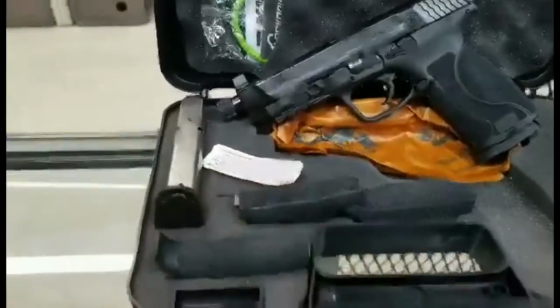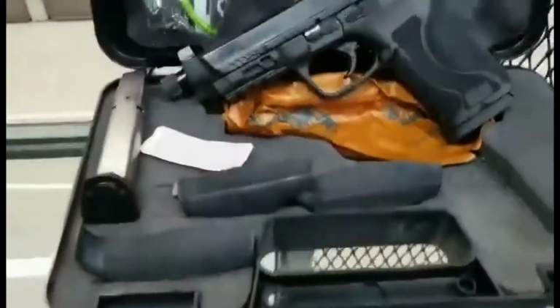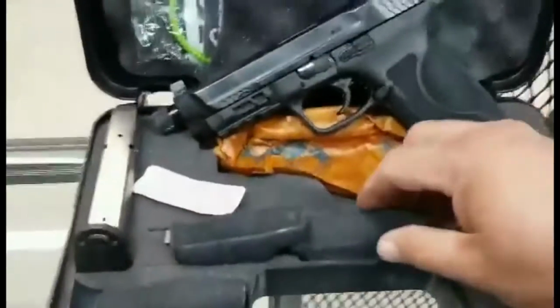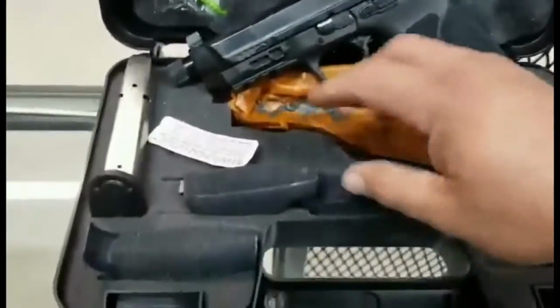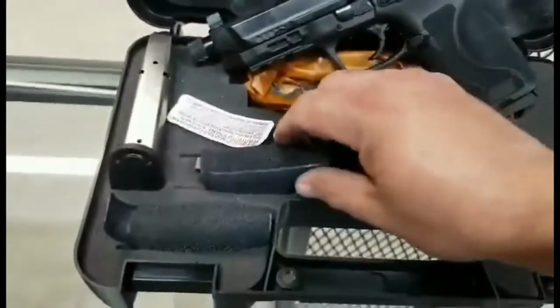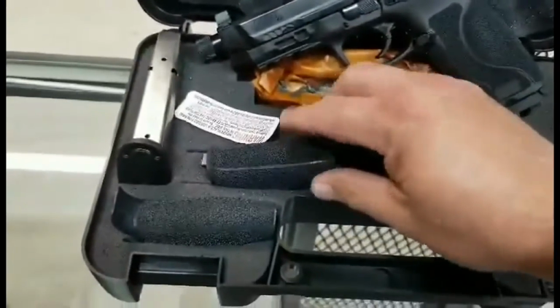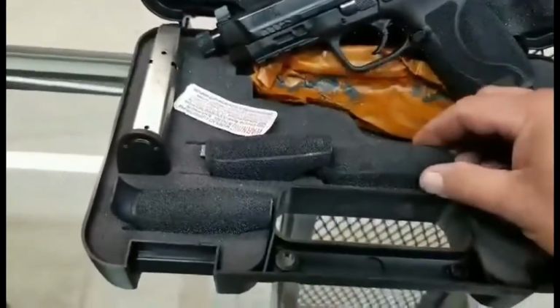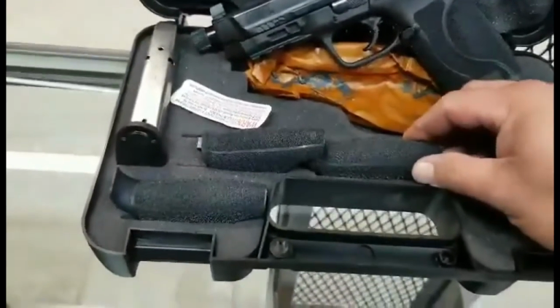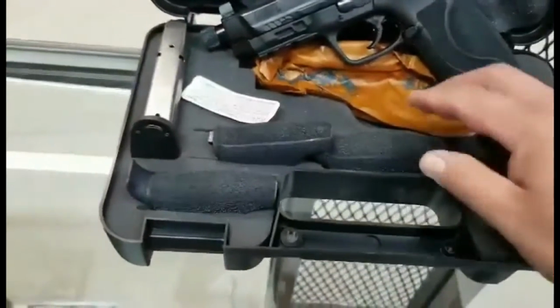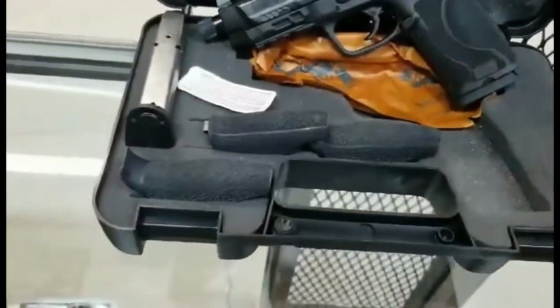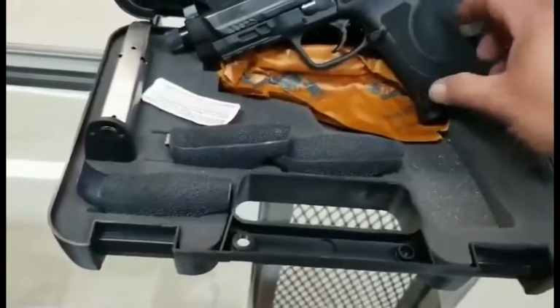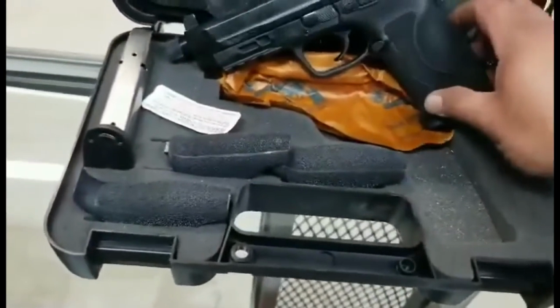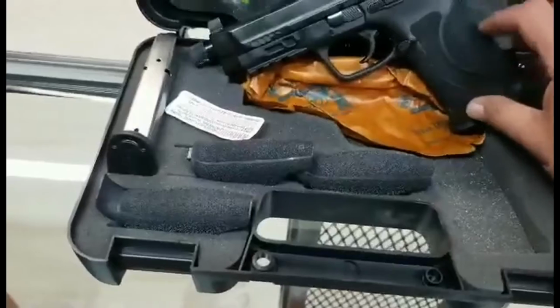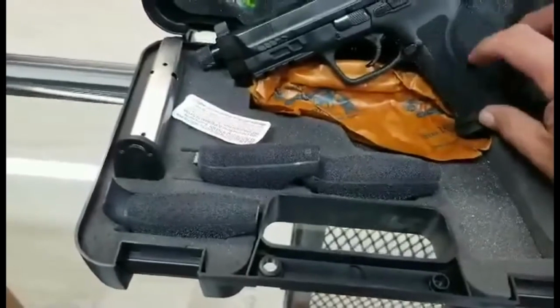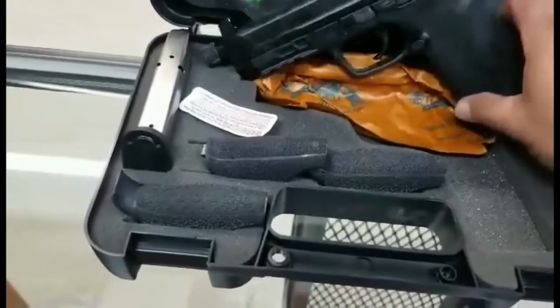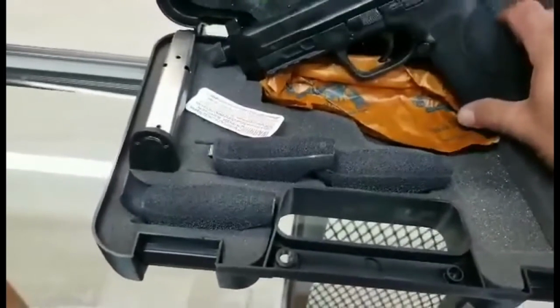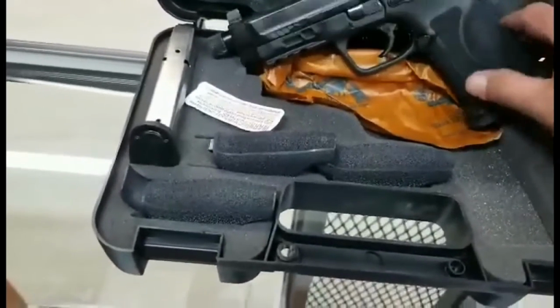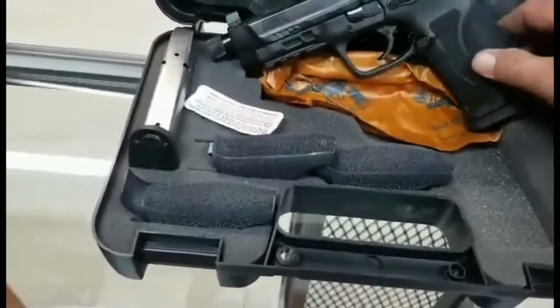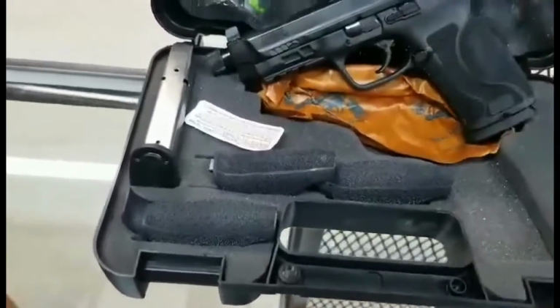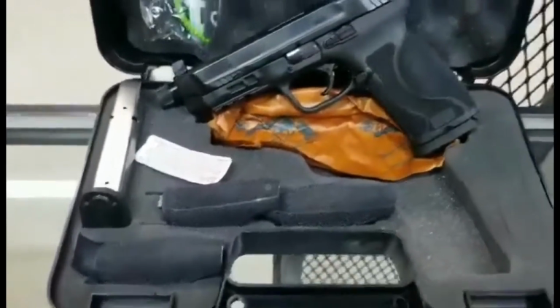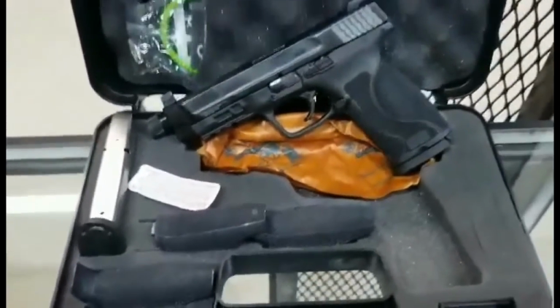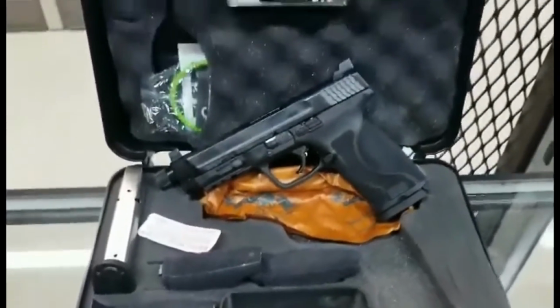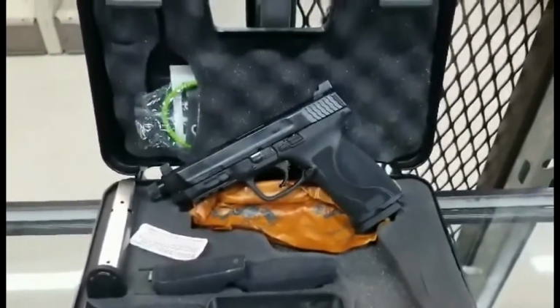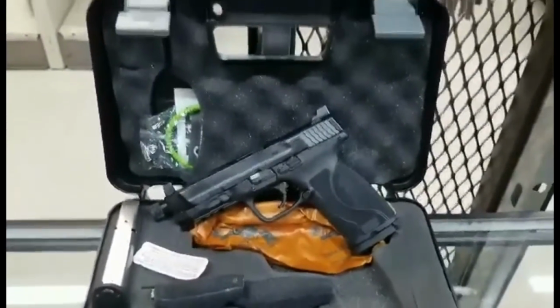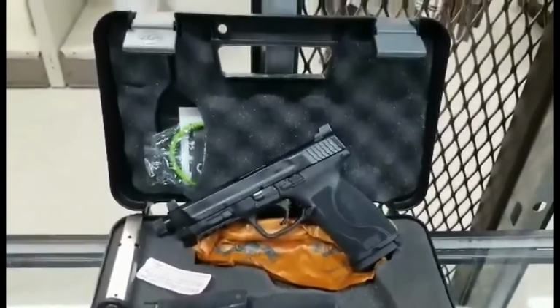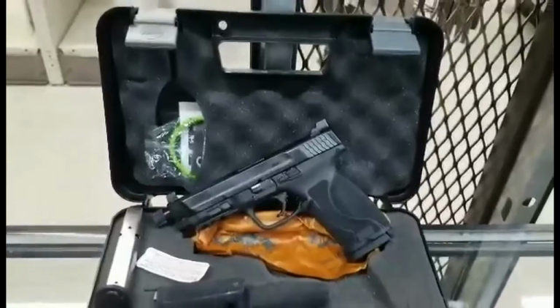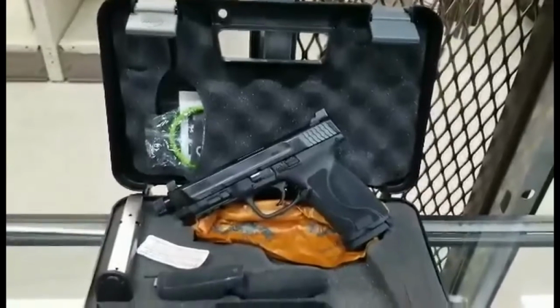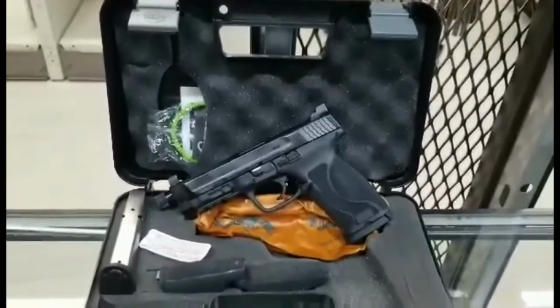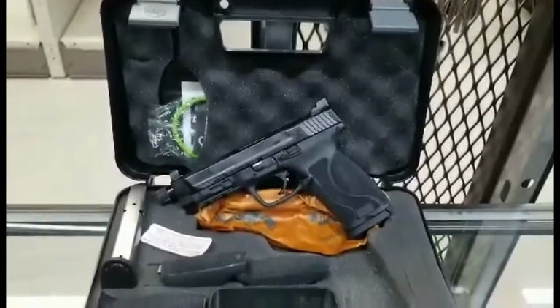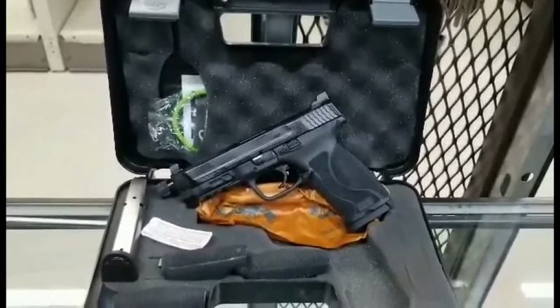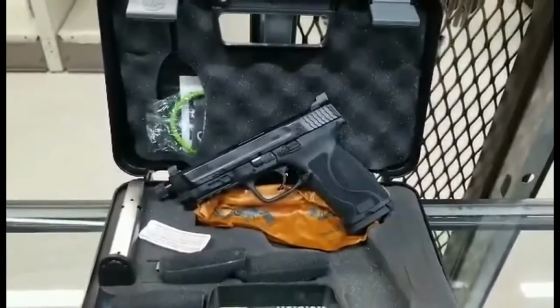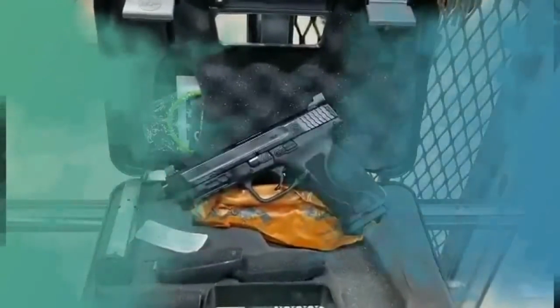The back grips change the feel of the gun. Don't forget to like our Facebook and check out our website at MarchOutdoors.com.